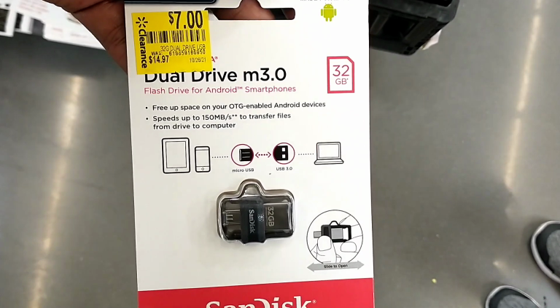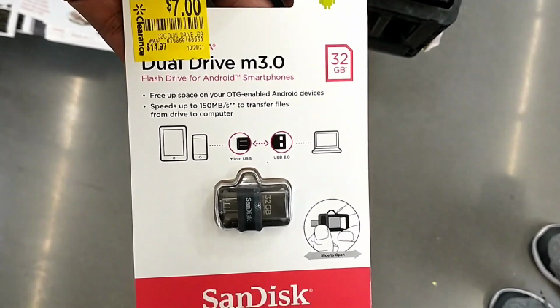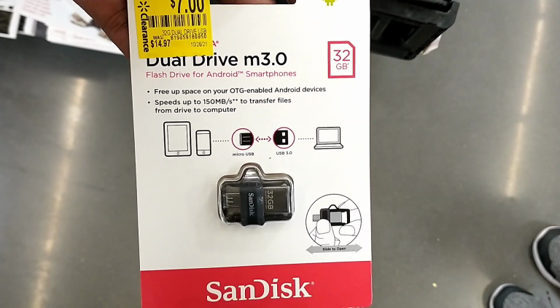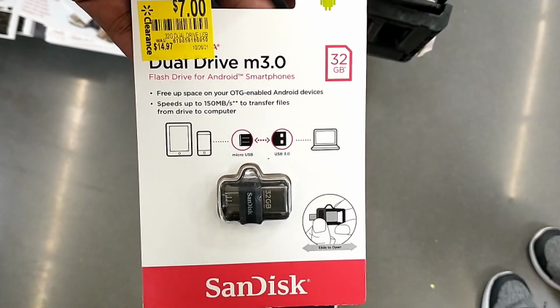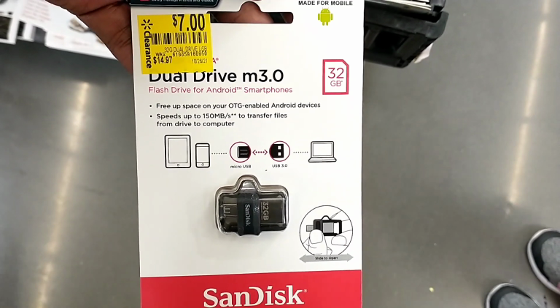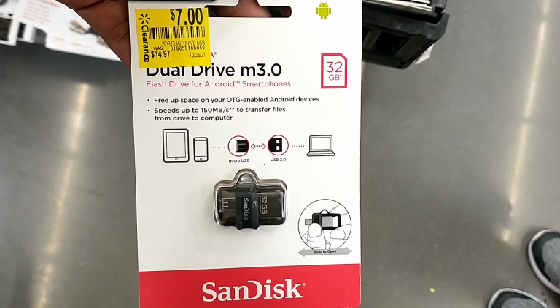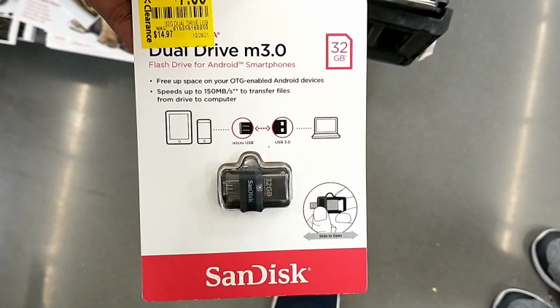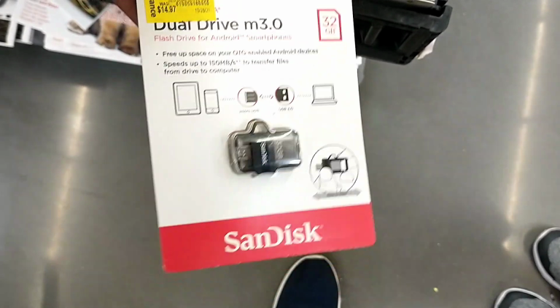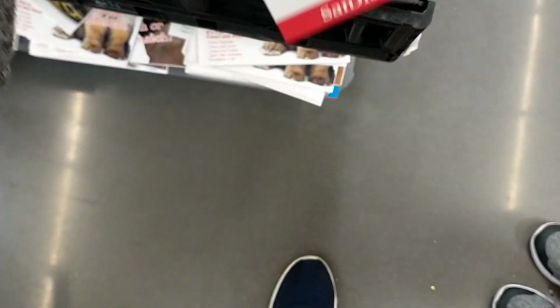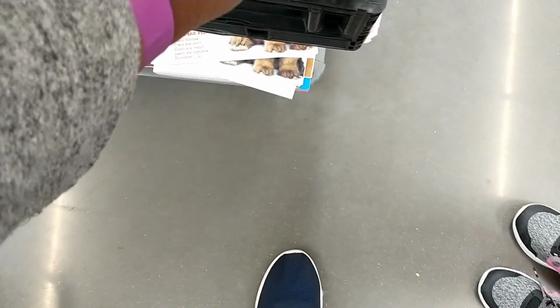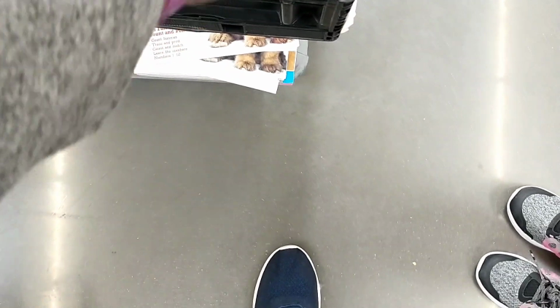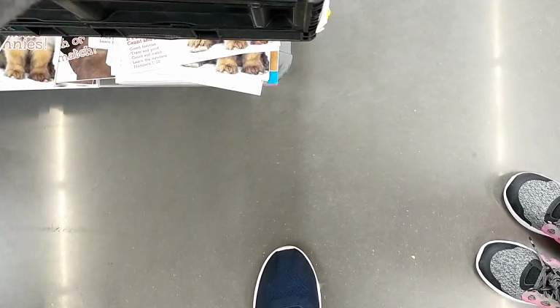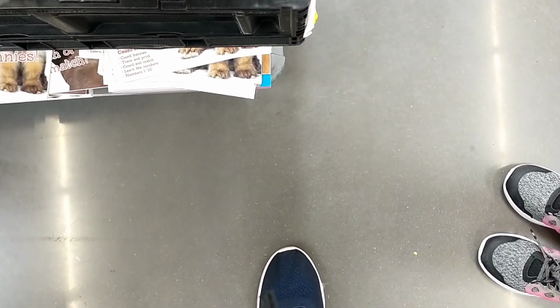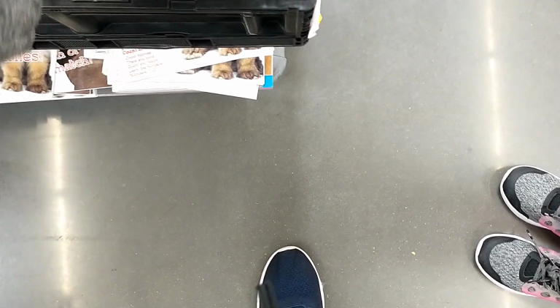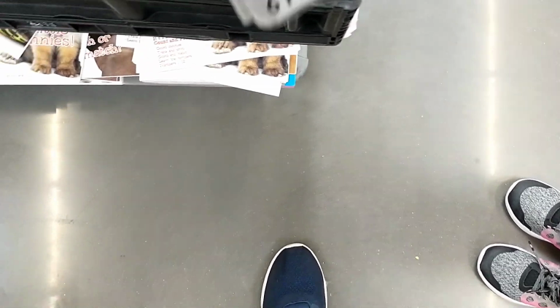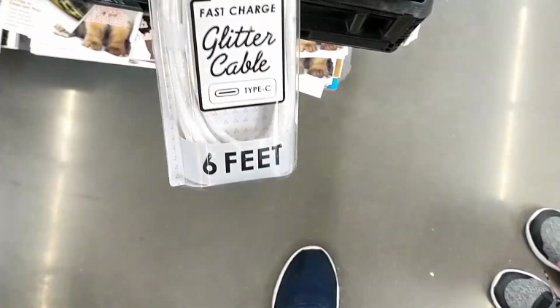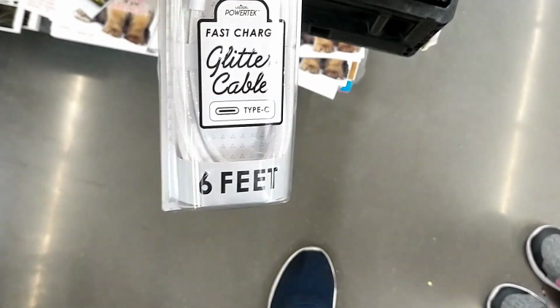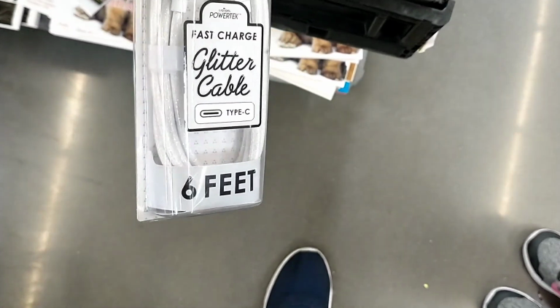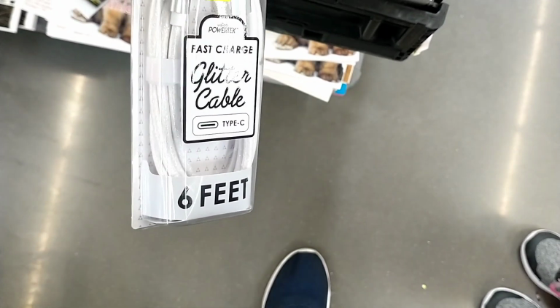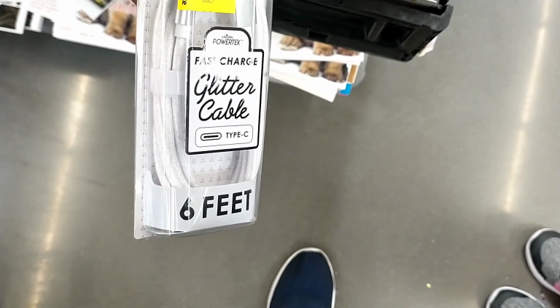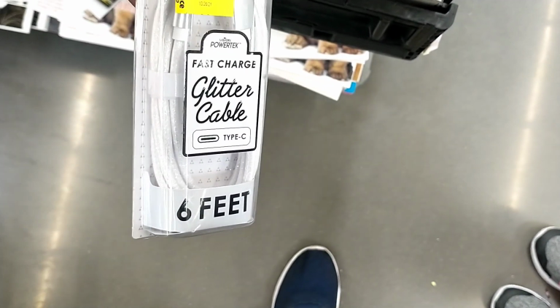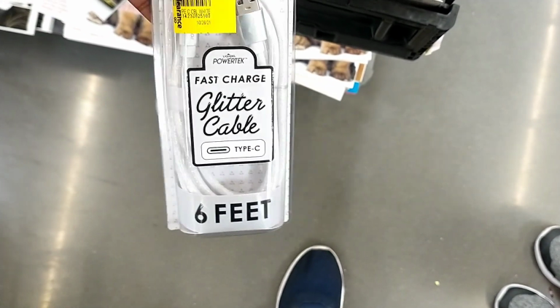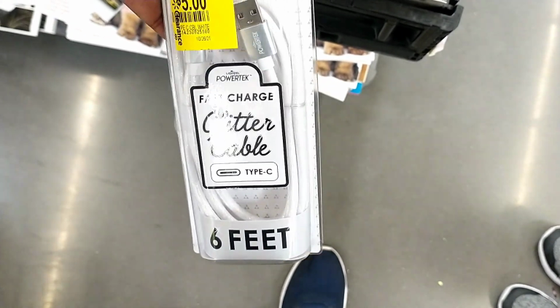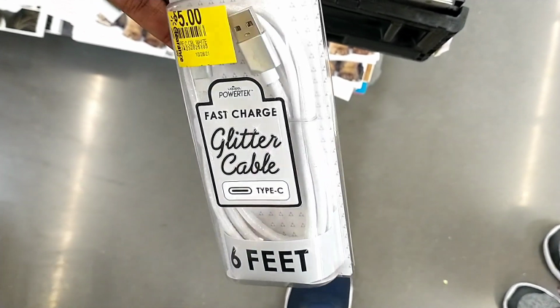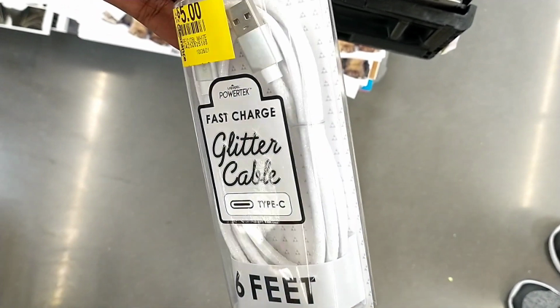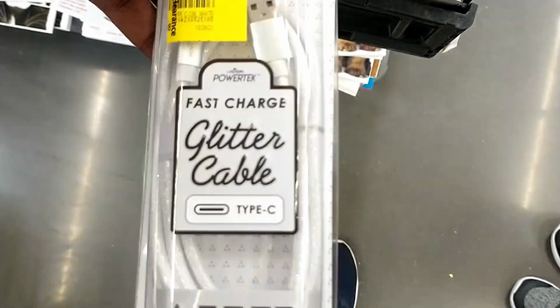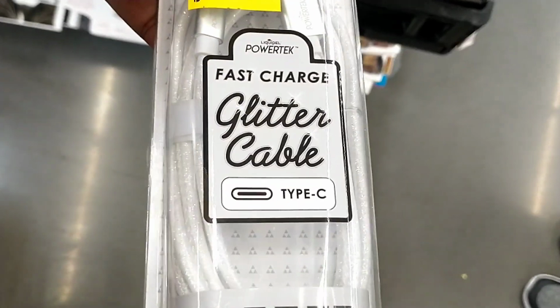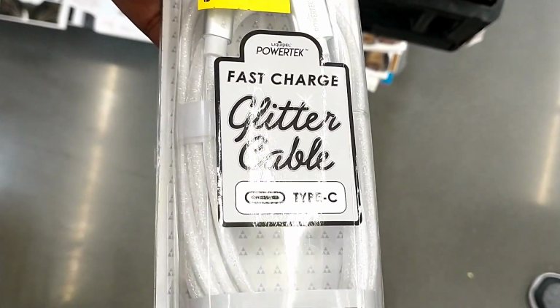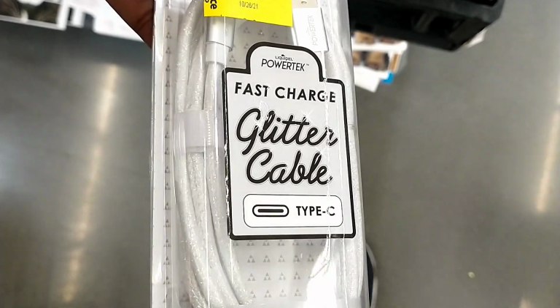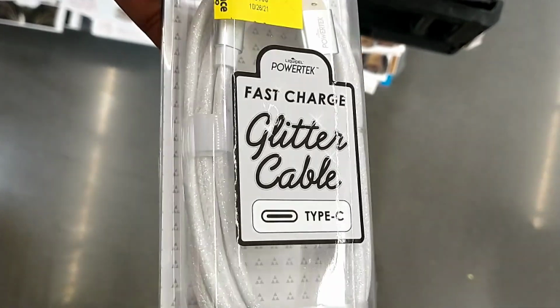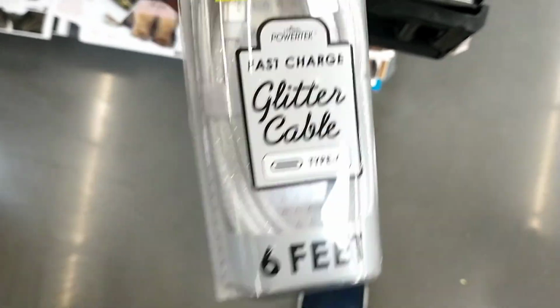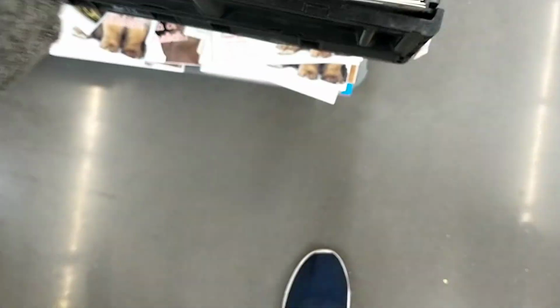There's a dual drive at $14.97 down to seven, and then another one showing the different colors — they're glitter cable so they're really pretty.